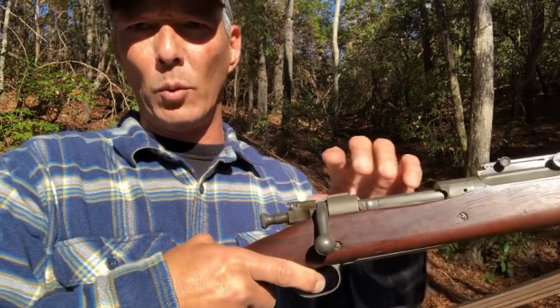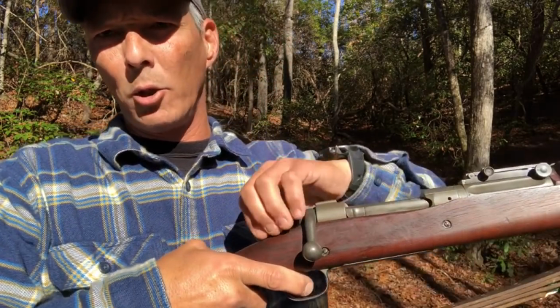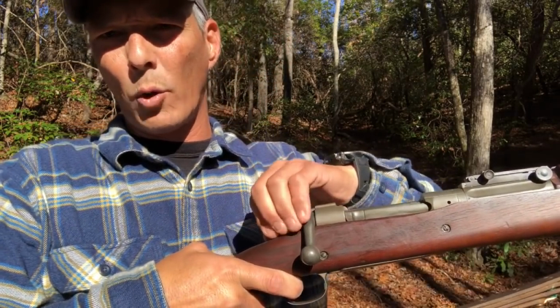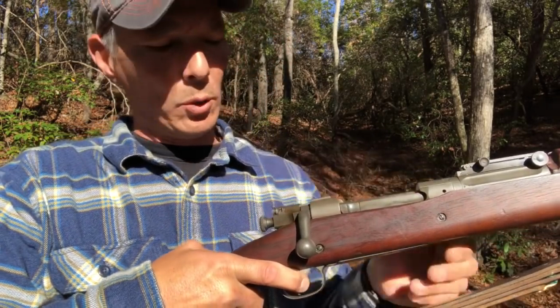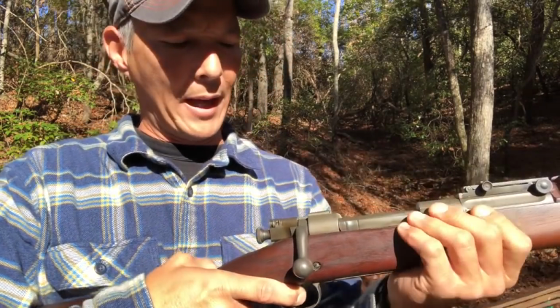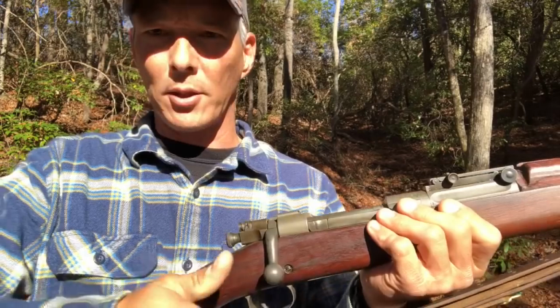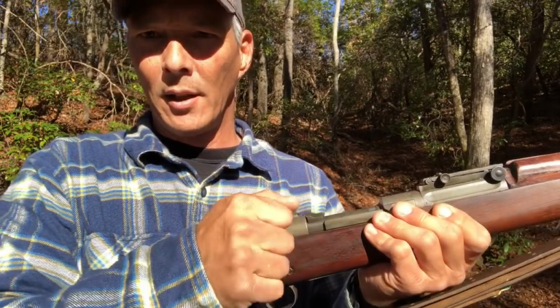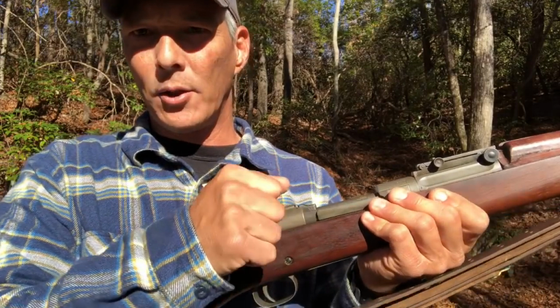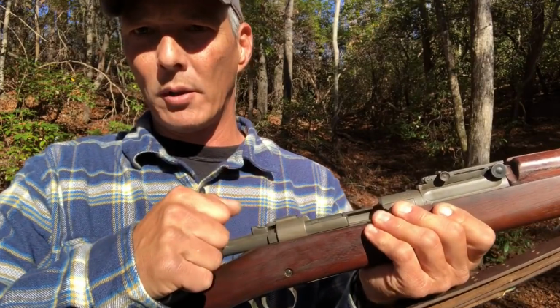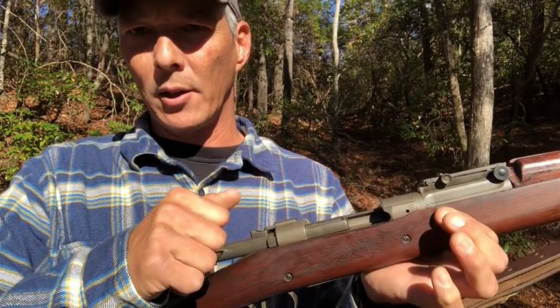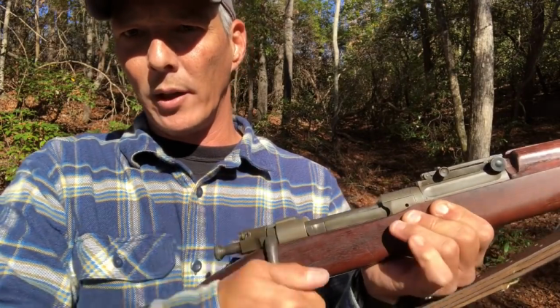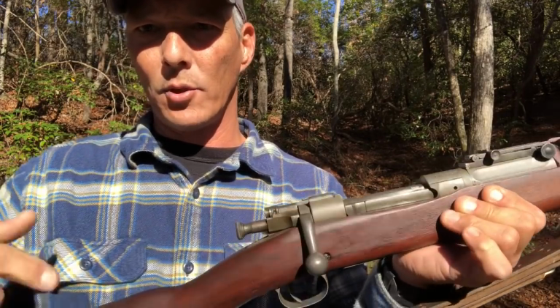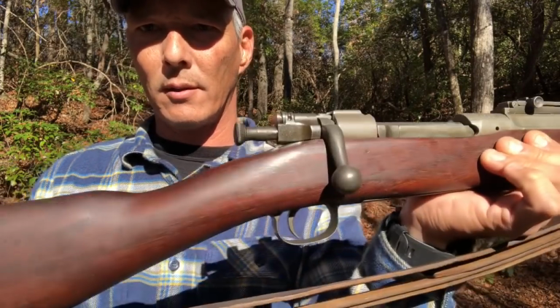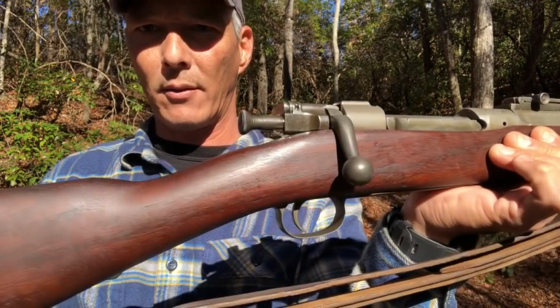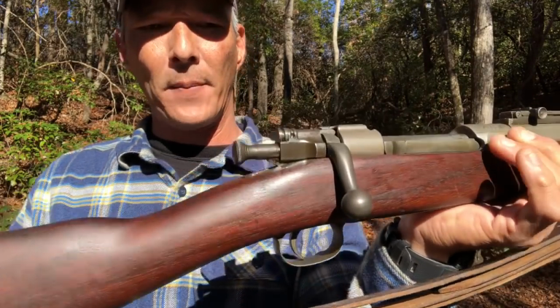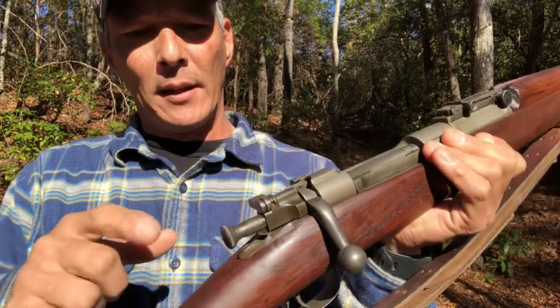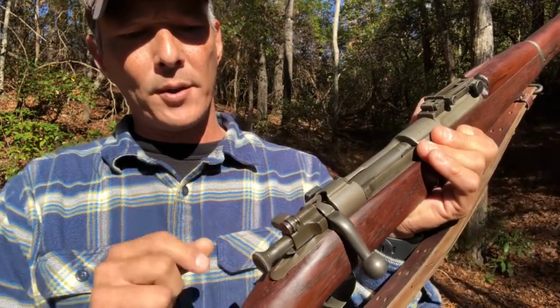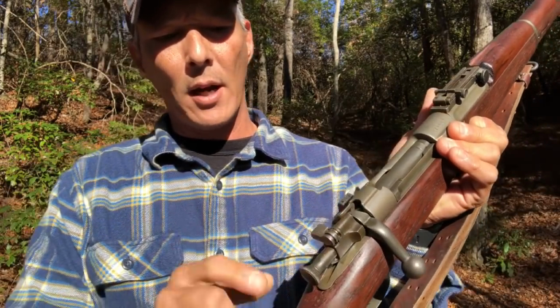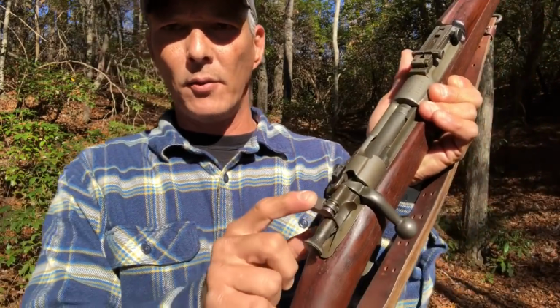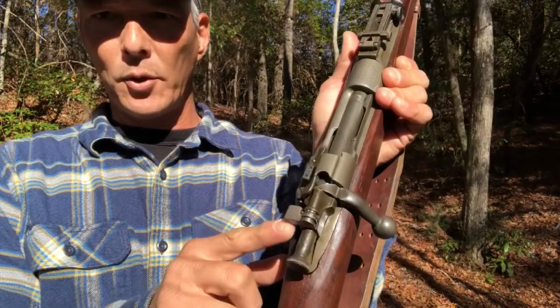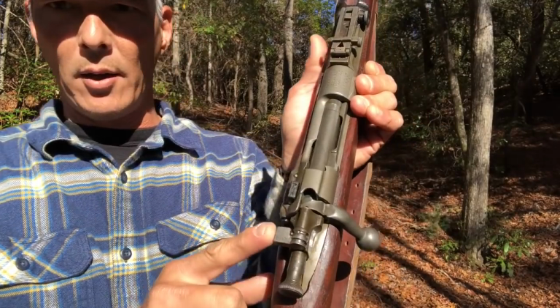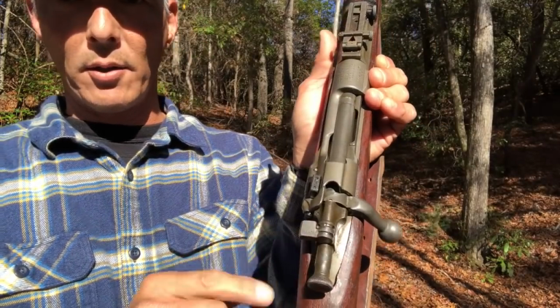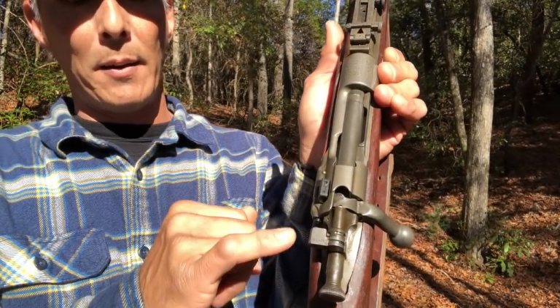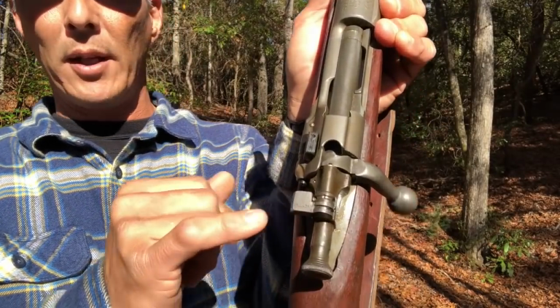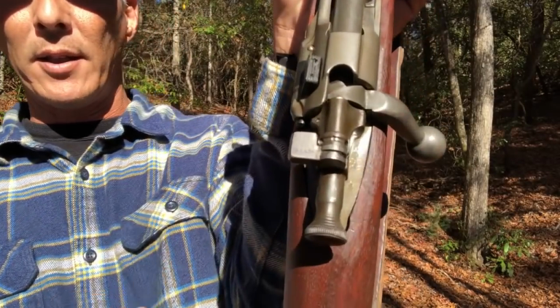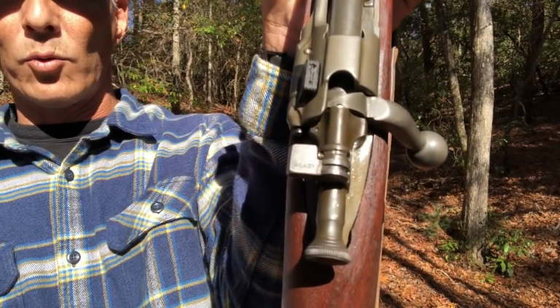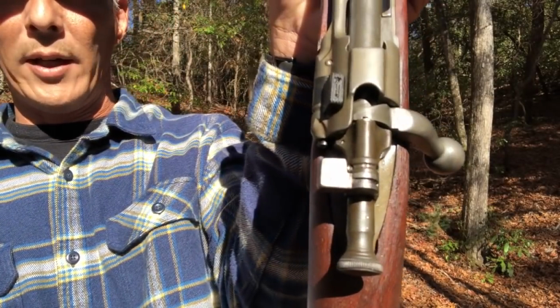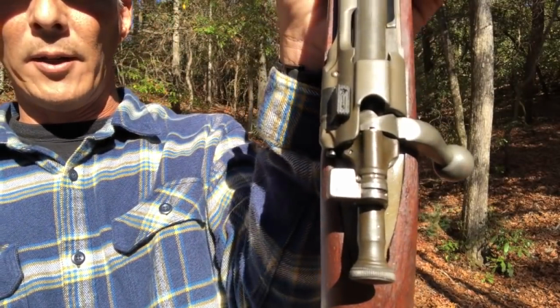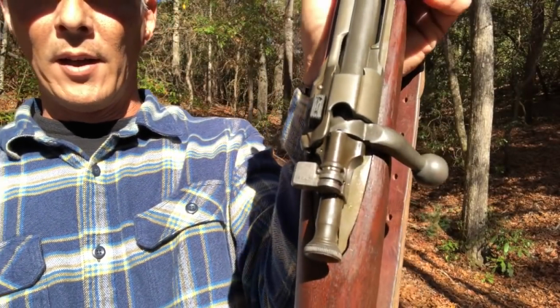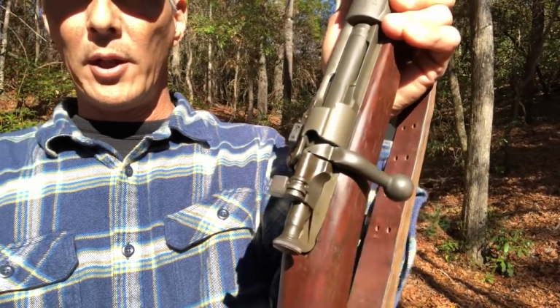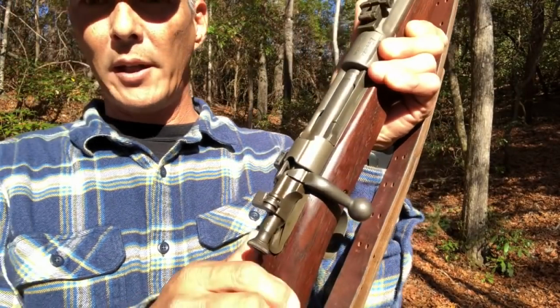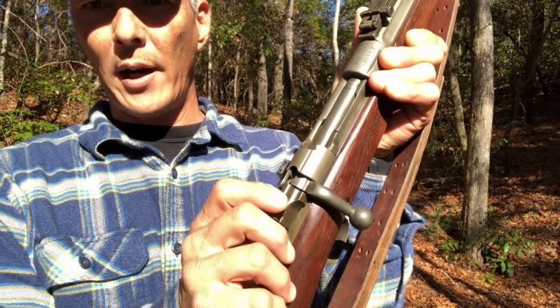You can actually cock it manually if you wanted to, but of course when you work the action it's going to cock it as well — just like that. Once it's cocked, you've got this little tab here. You'll see that it says 'ready' on there, so it is ready to fire.